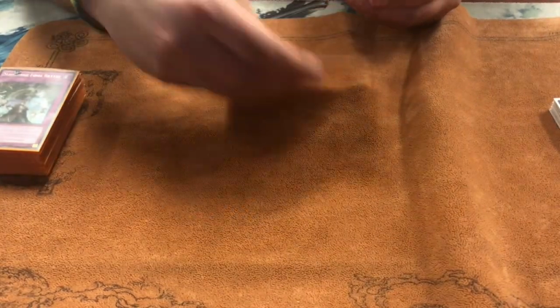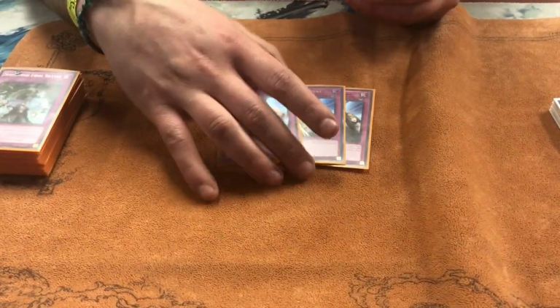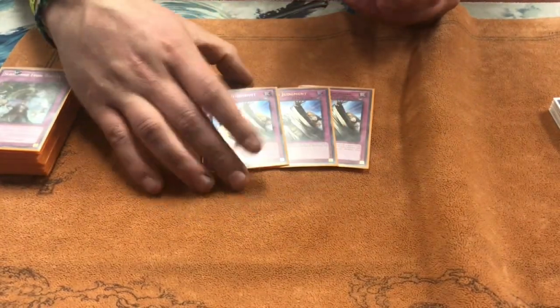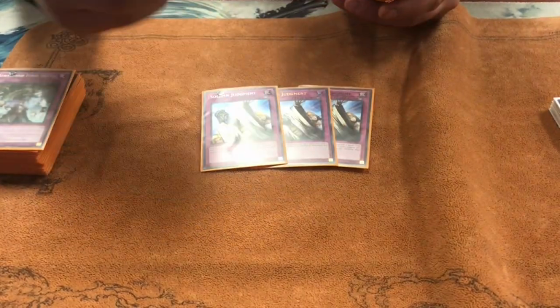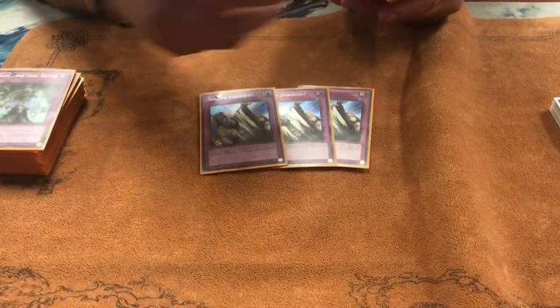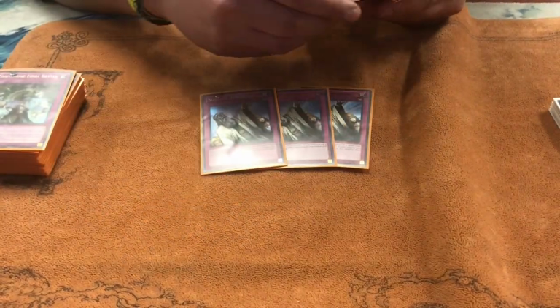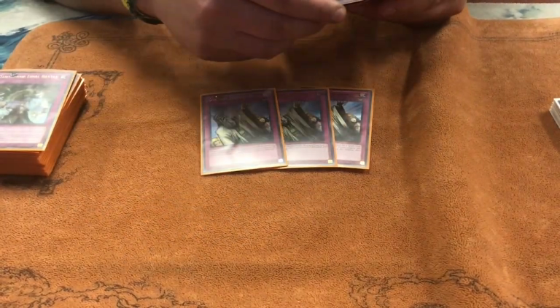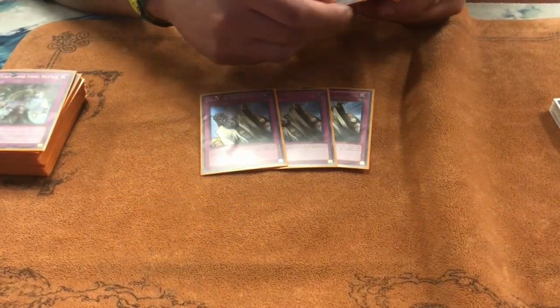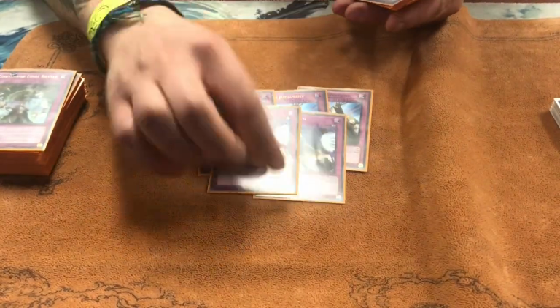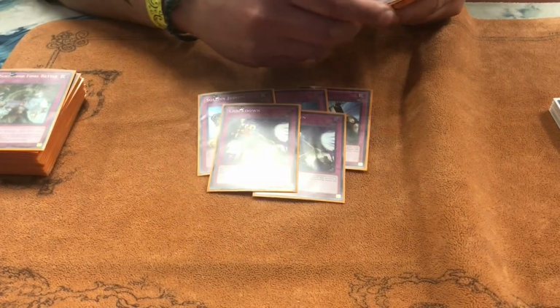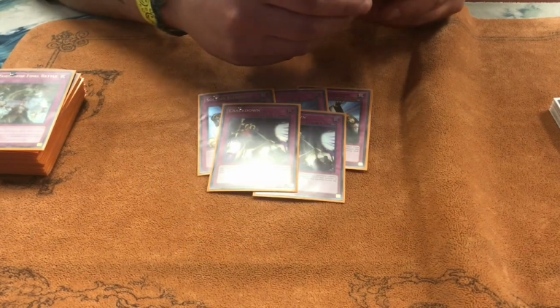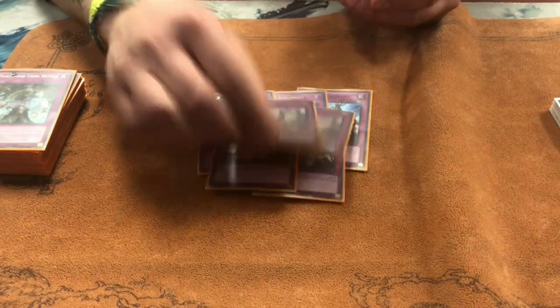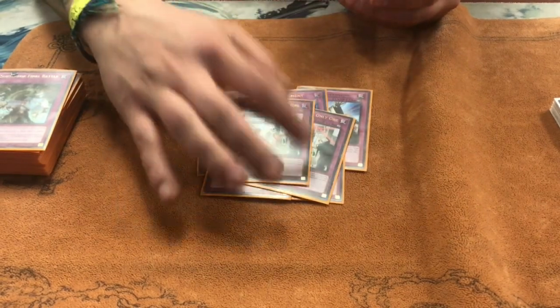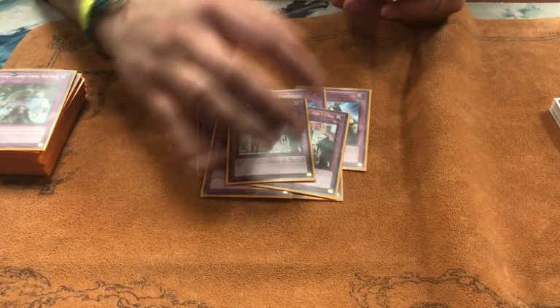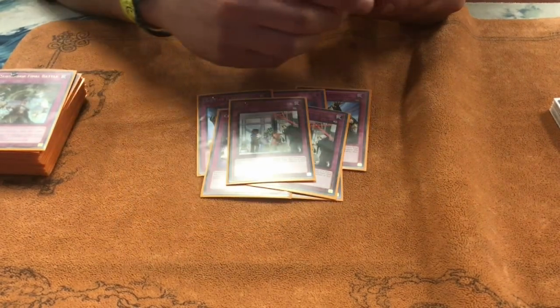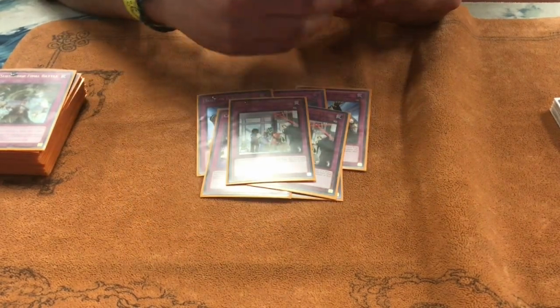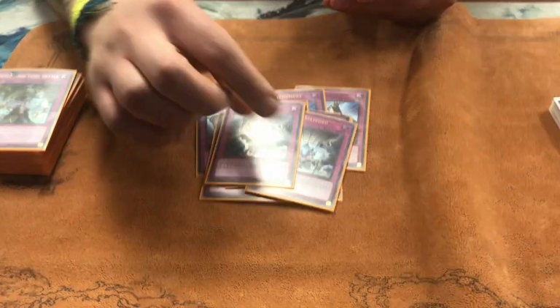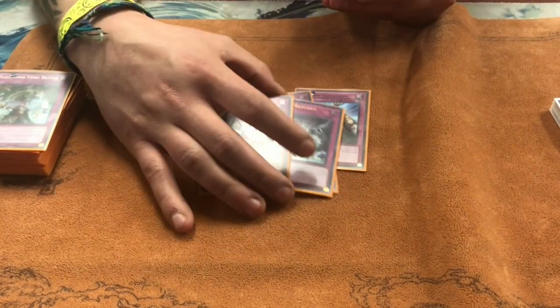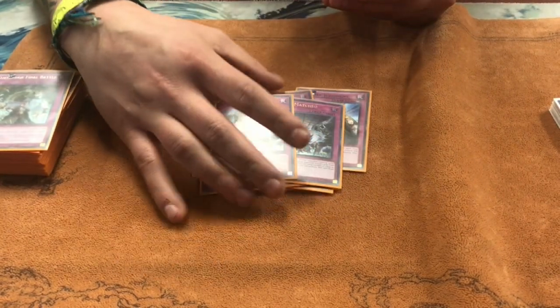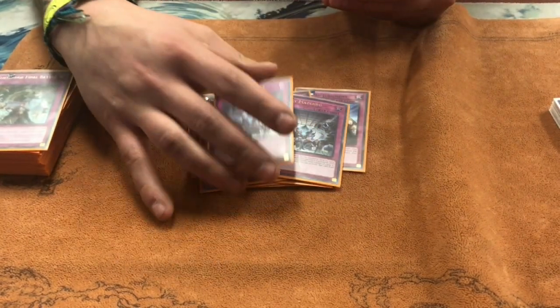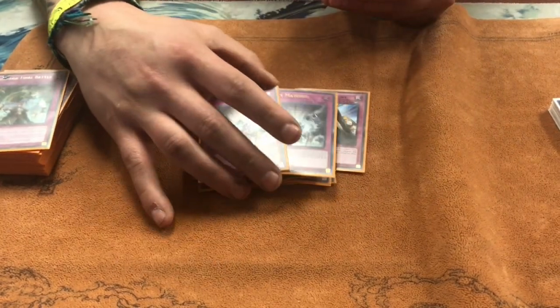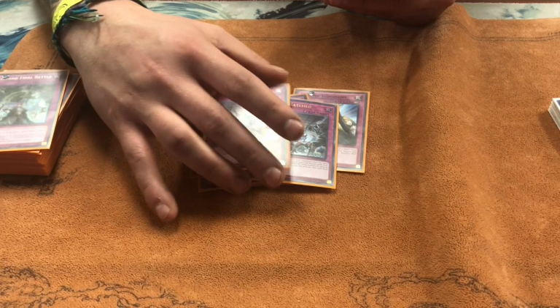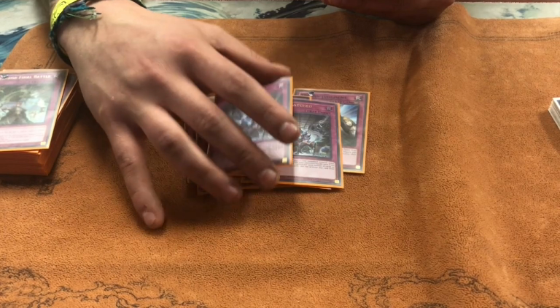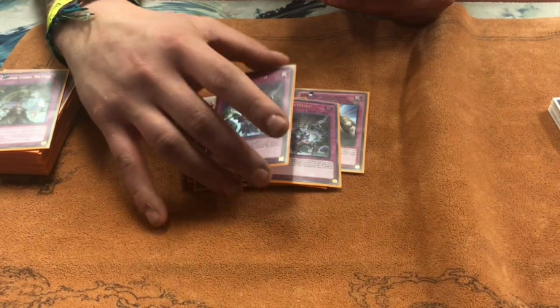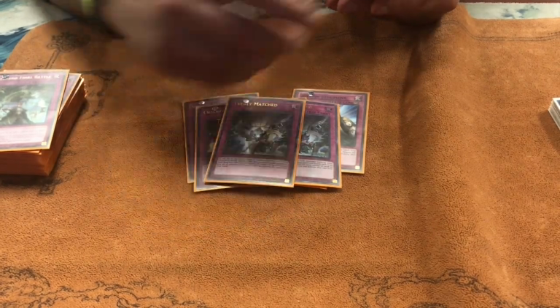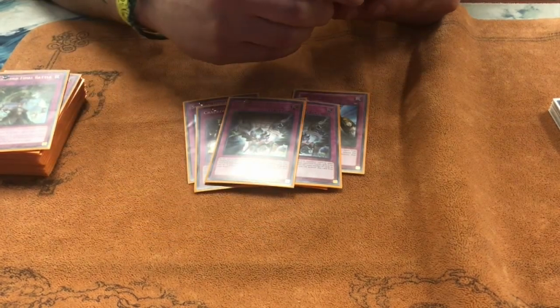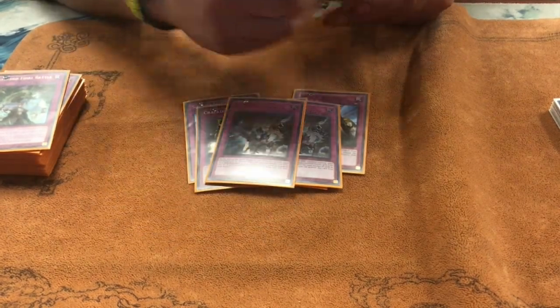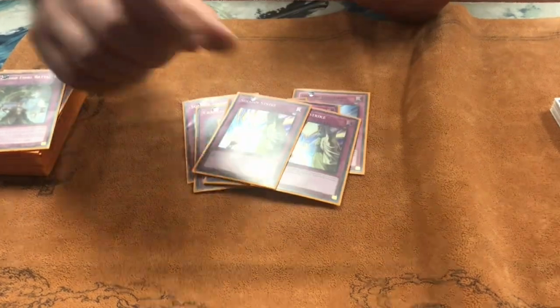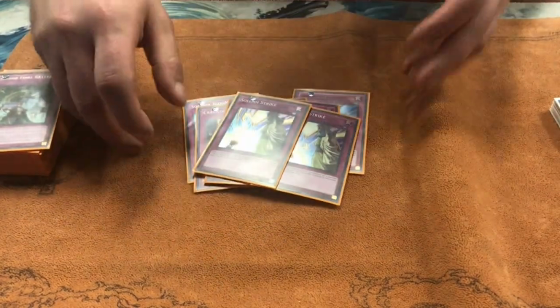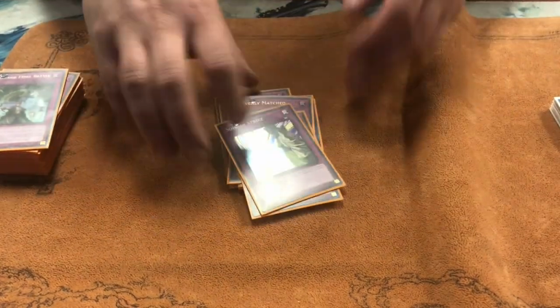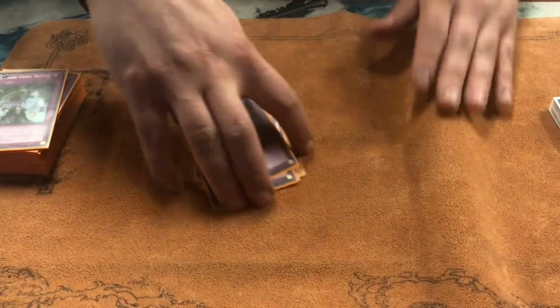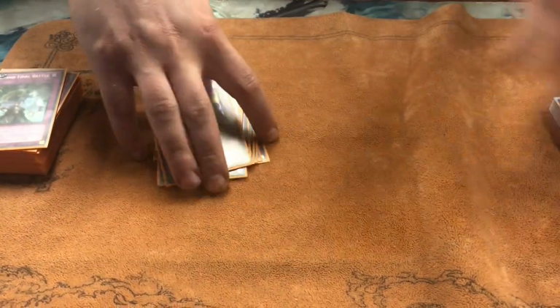For control we have three Solemn, two Crackdown, two There Can Only Be One, two Evenly for just breaking boards — main decked, and again an easy side out. Two Strike. And that was the main deck.